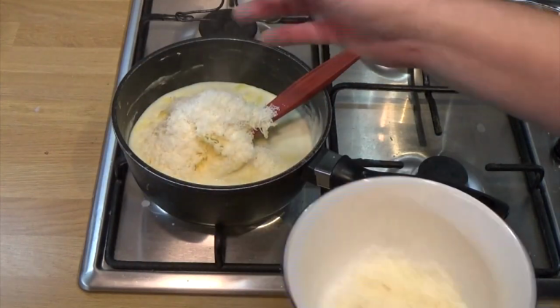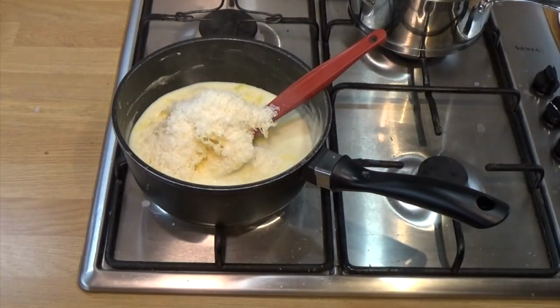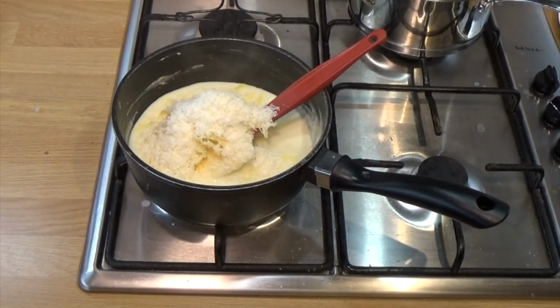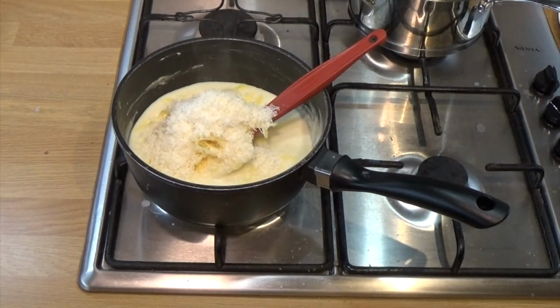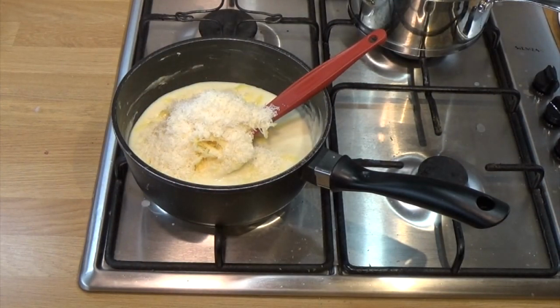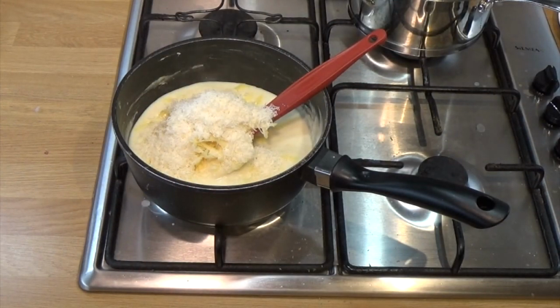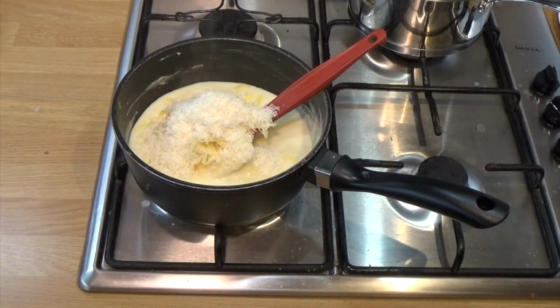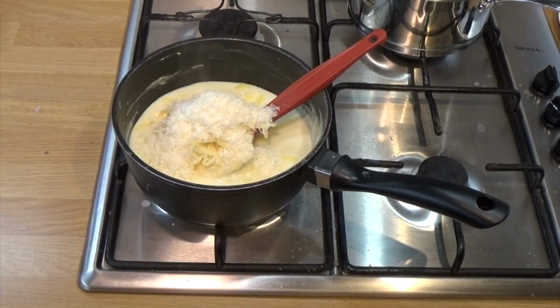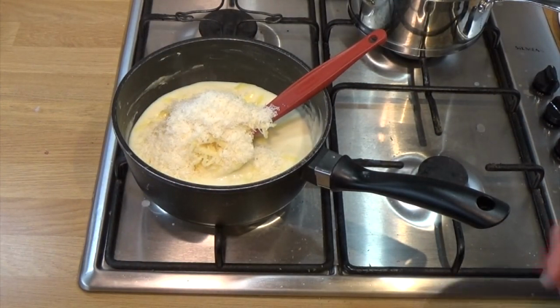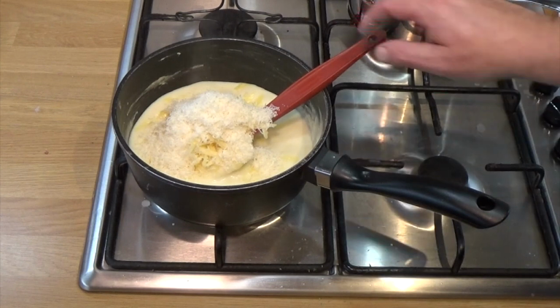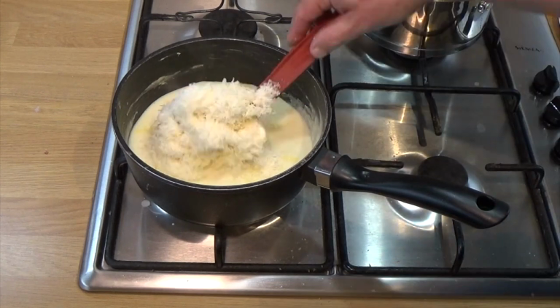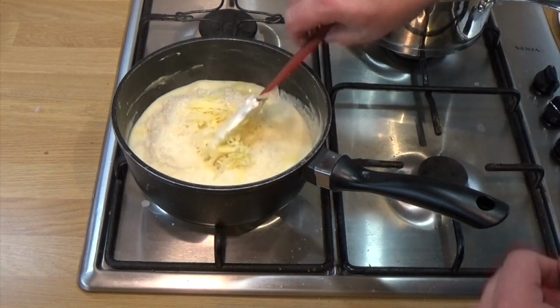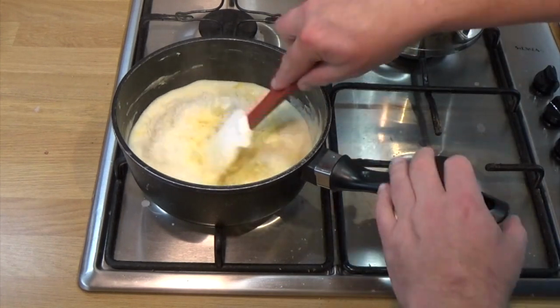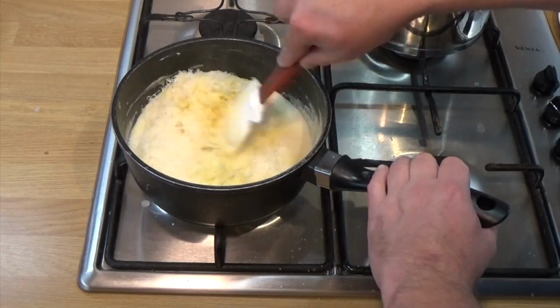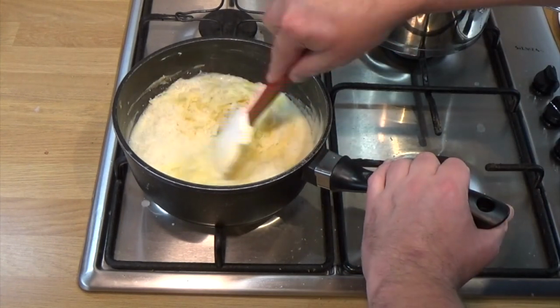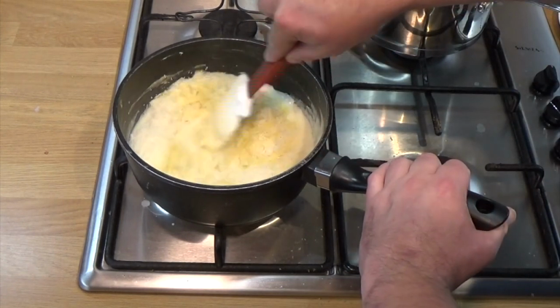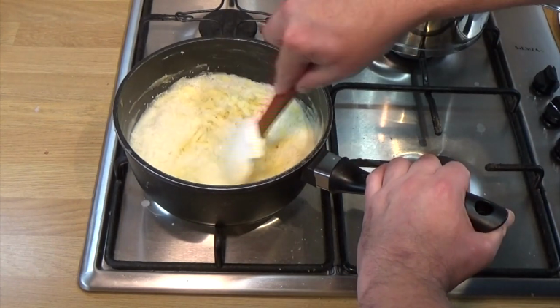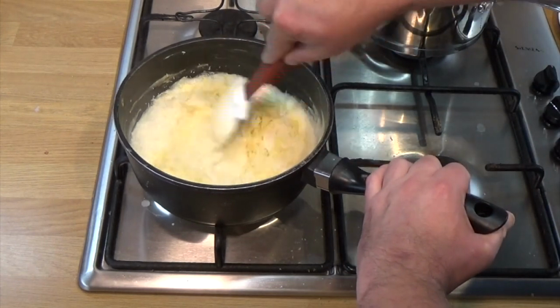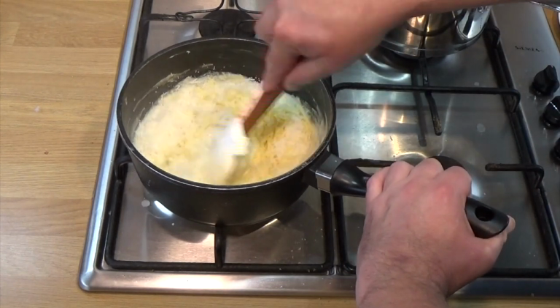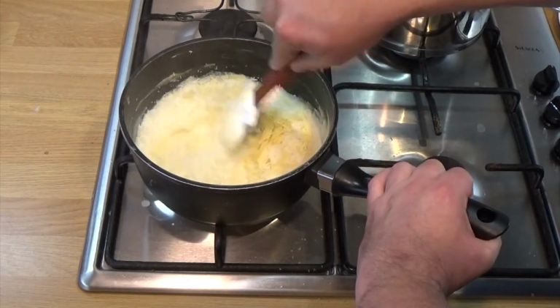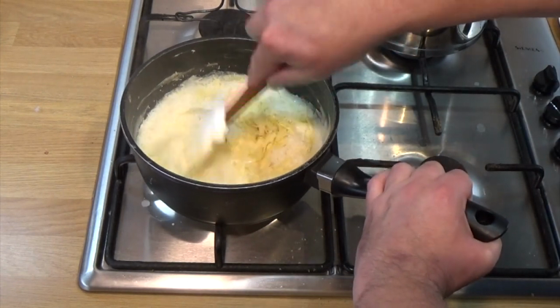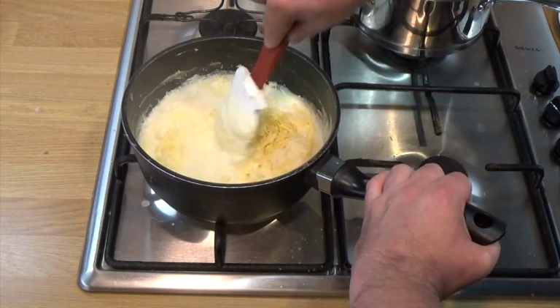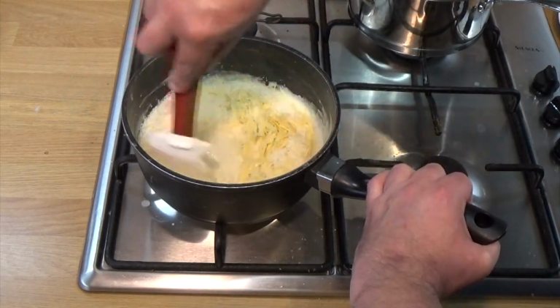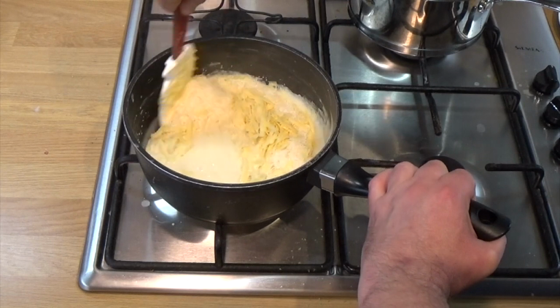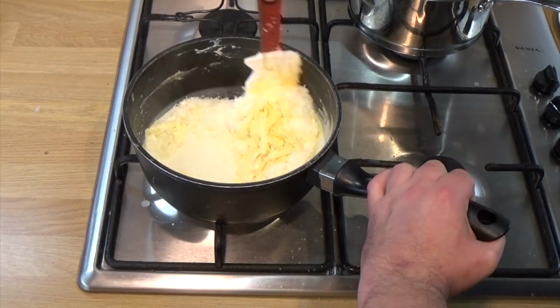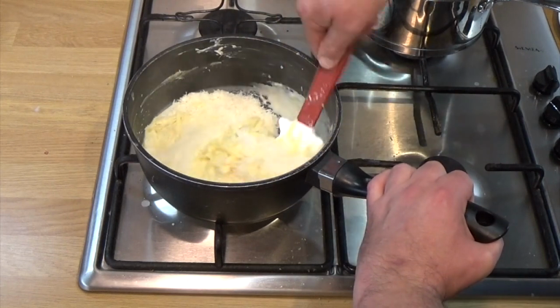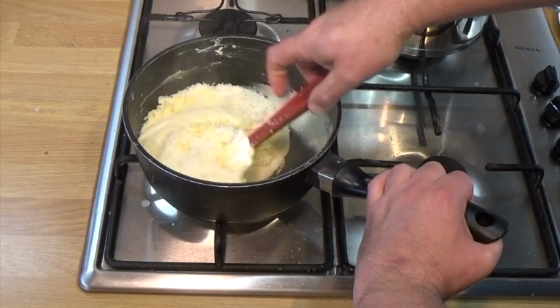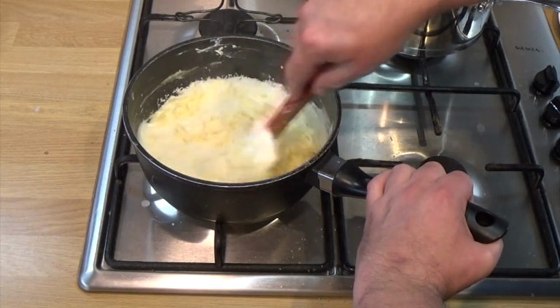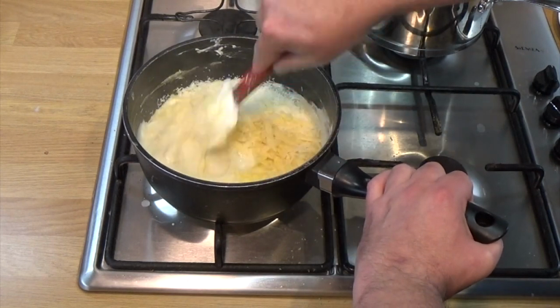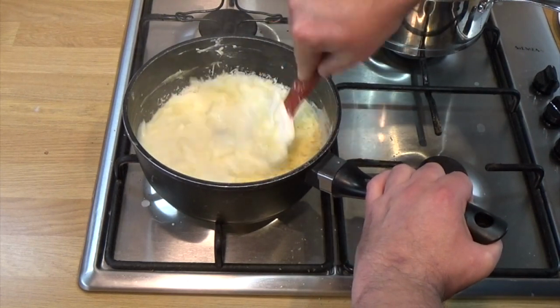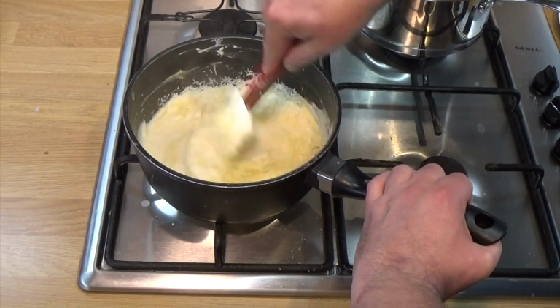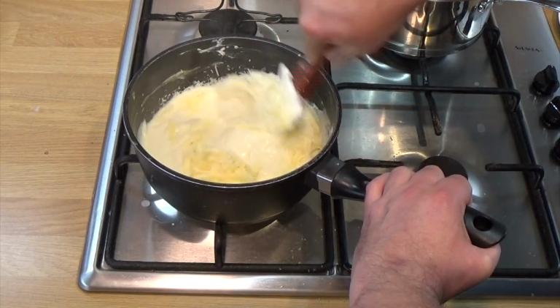Just need to combine this now. Make sure it's really thoroughly melted in. And then you'll have a very, very thick, rich, velvety cheesy sauce. Absolutely delicious.